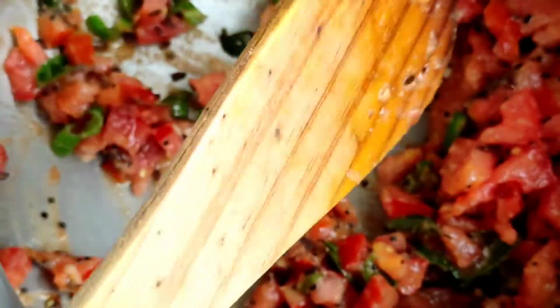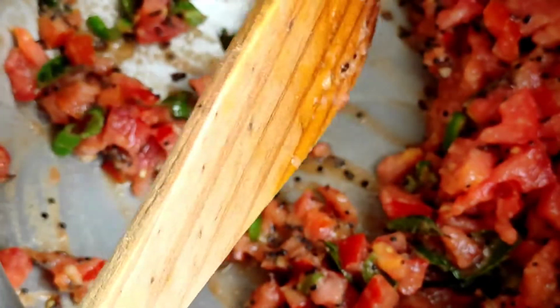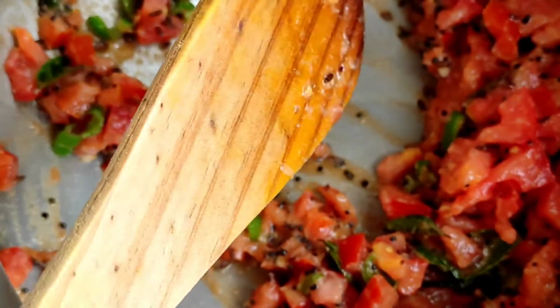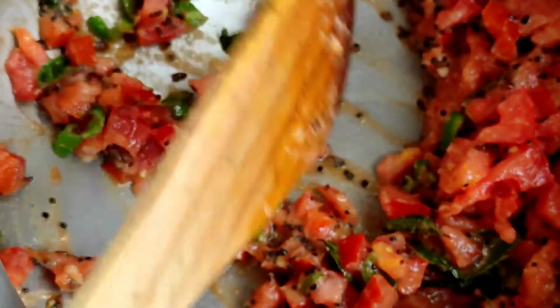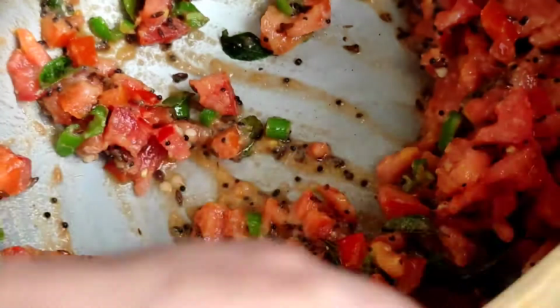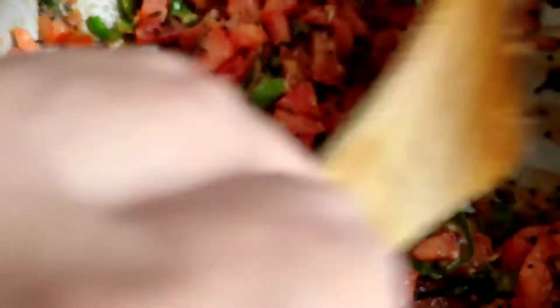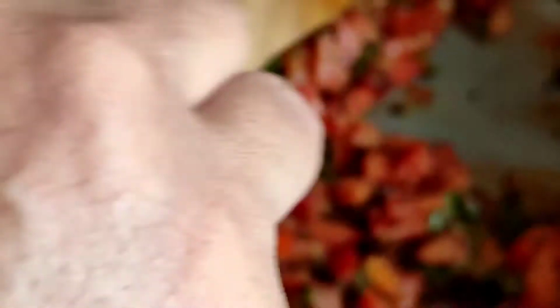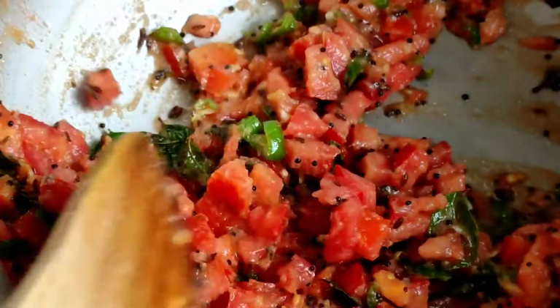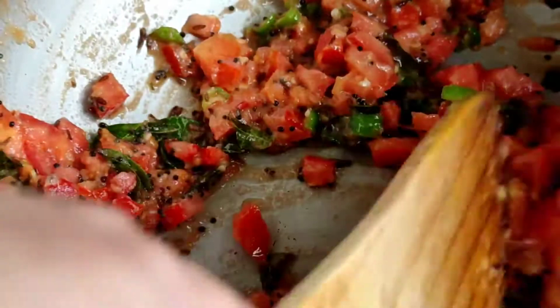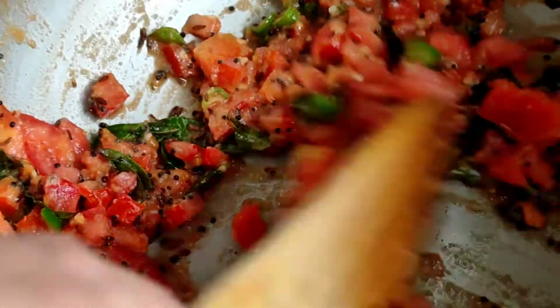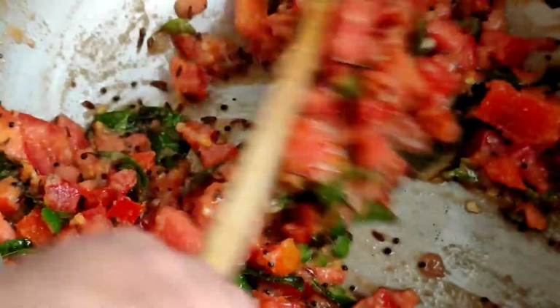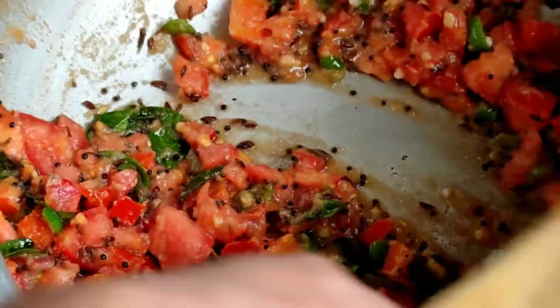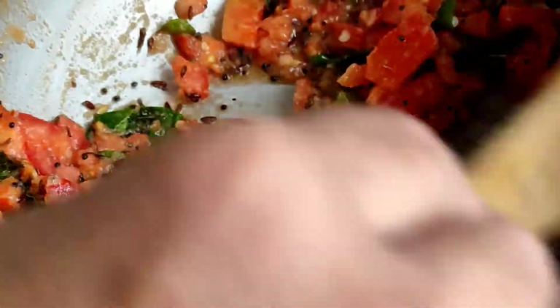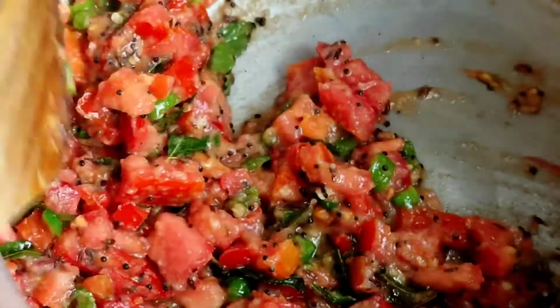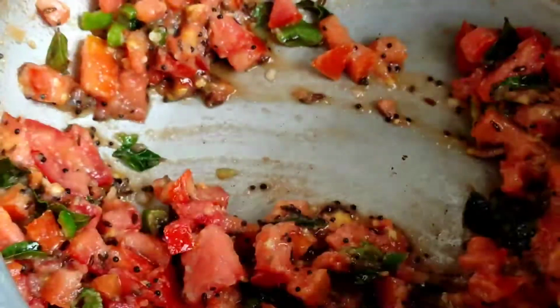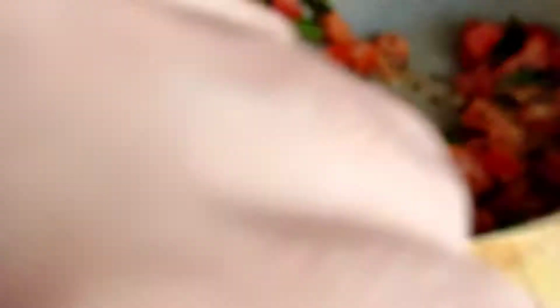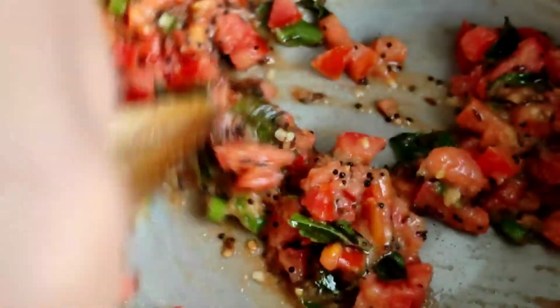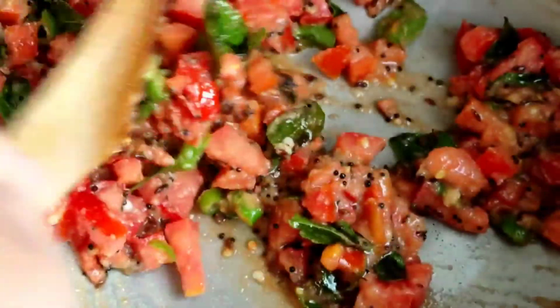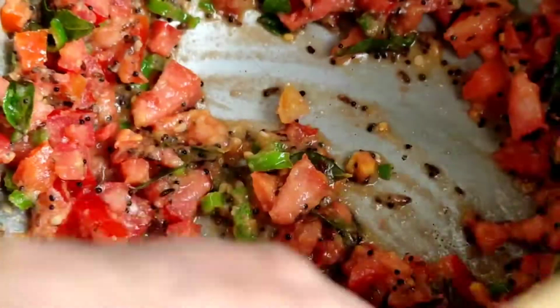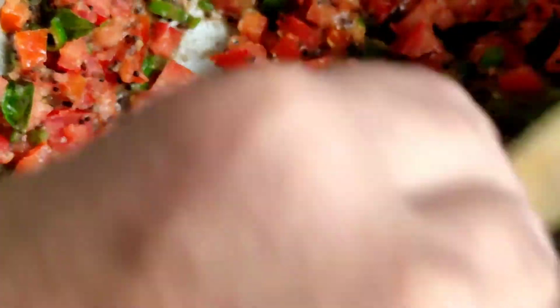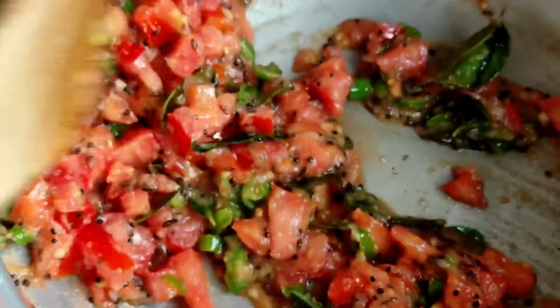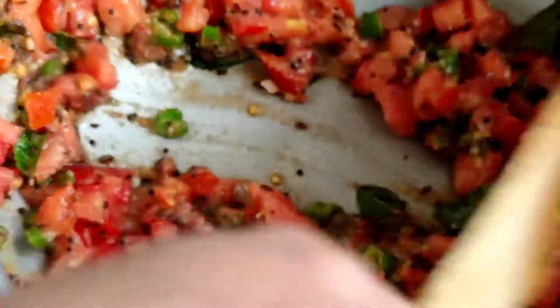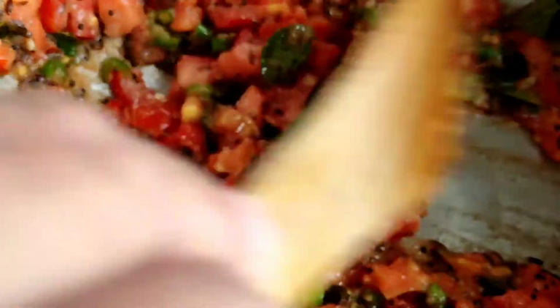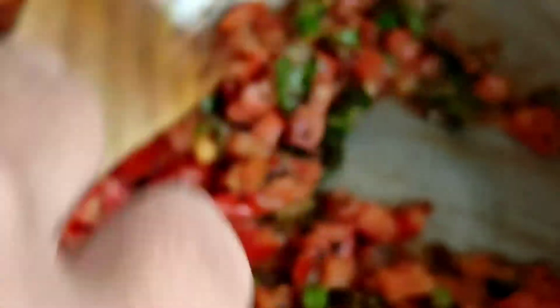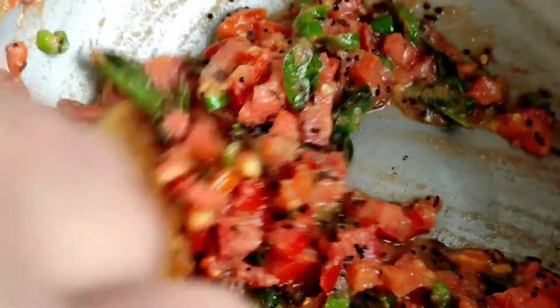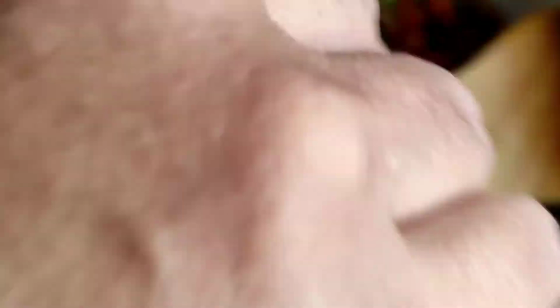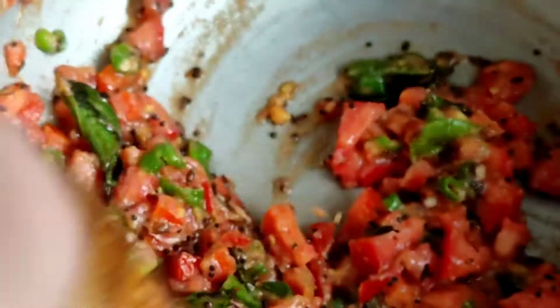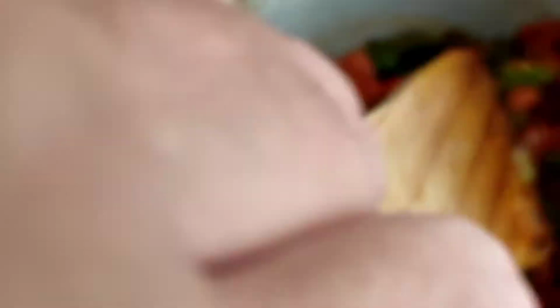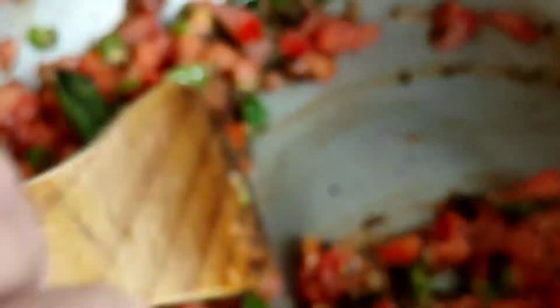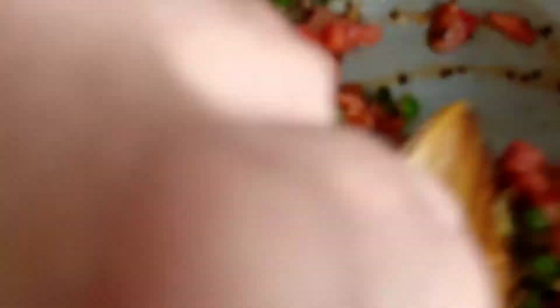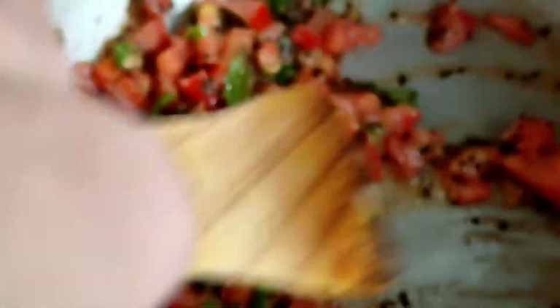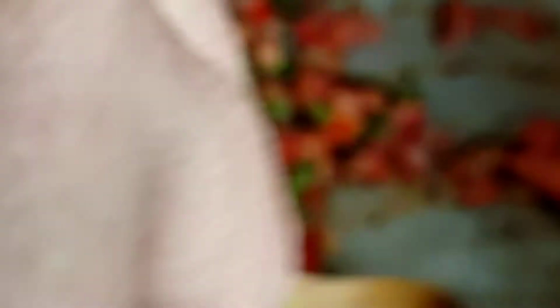This dal is a very simple and quick dal which uses all the ingredients you will find in your kitchen itself. So do give this recipe a try.